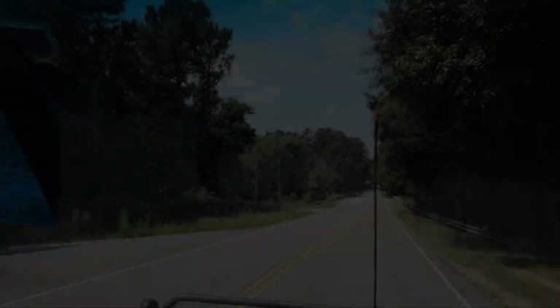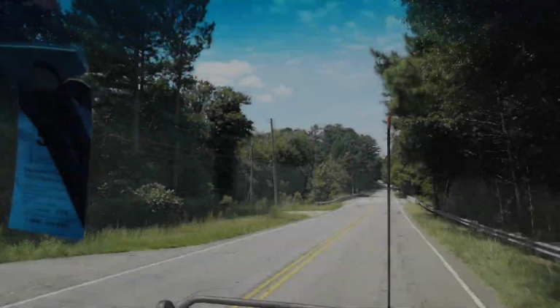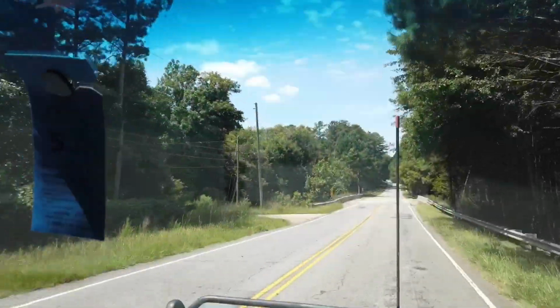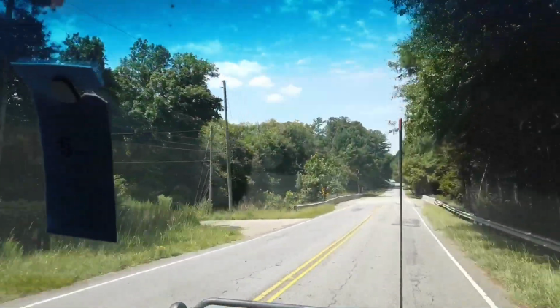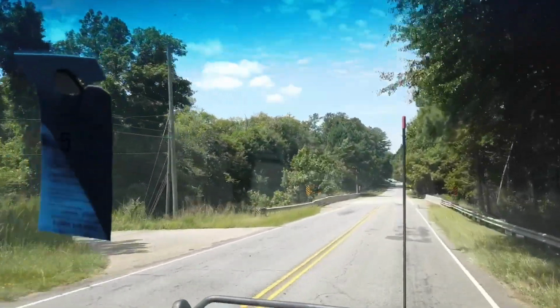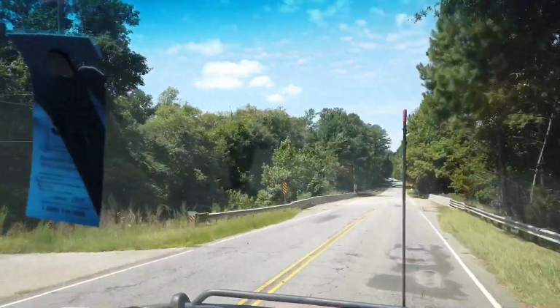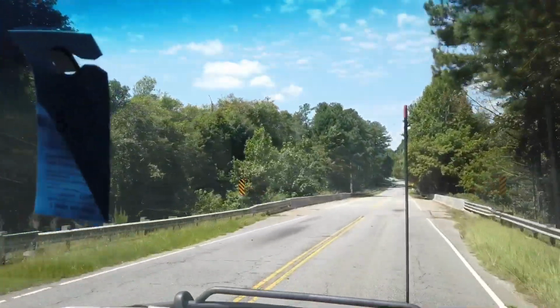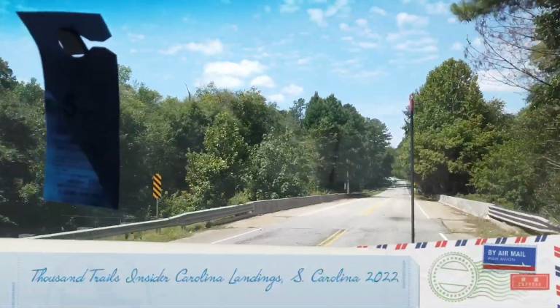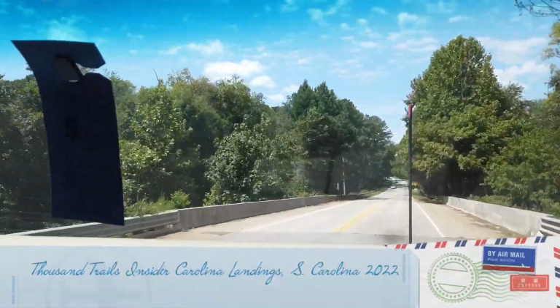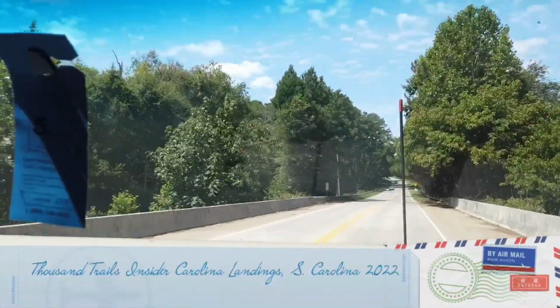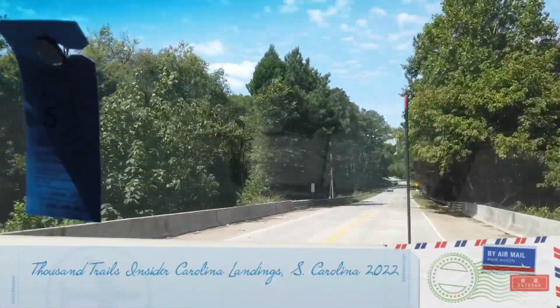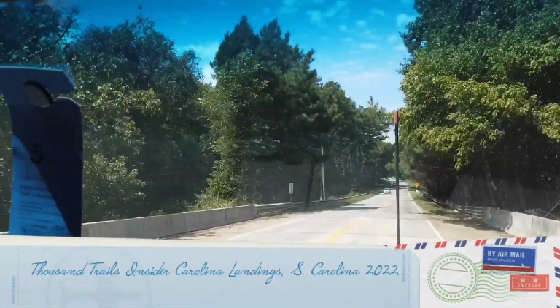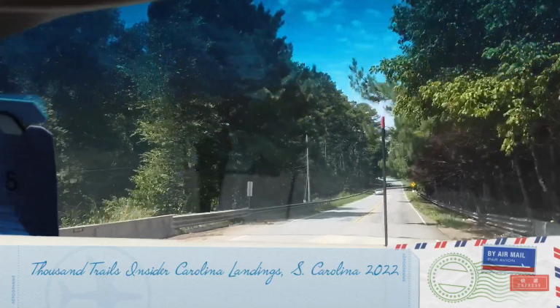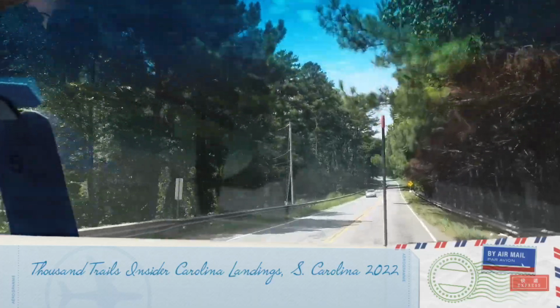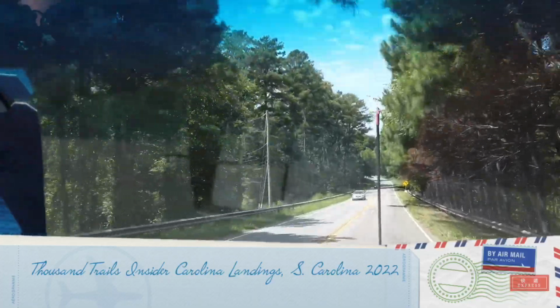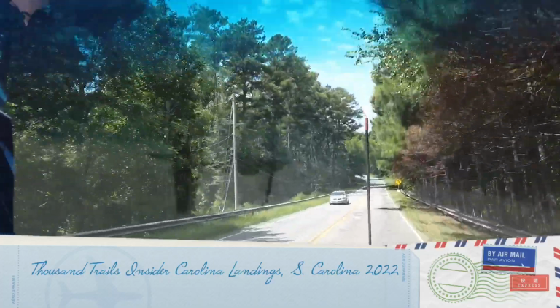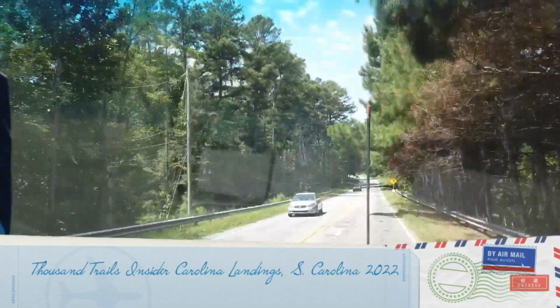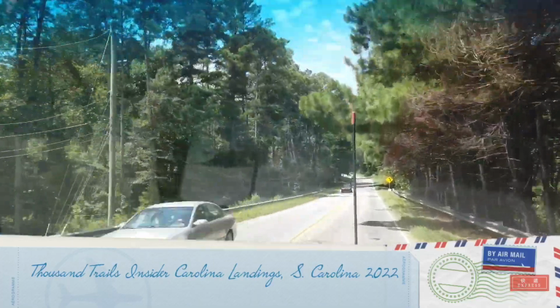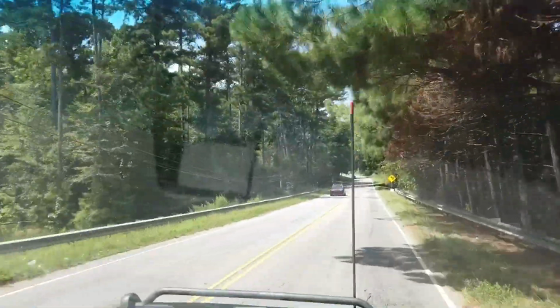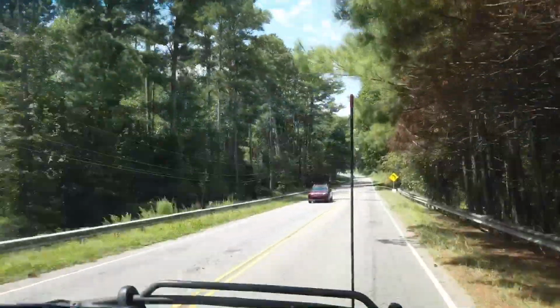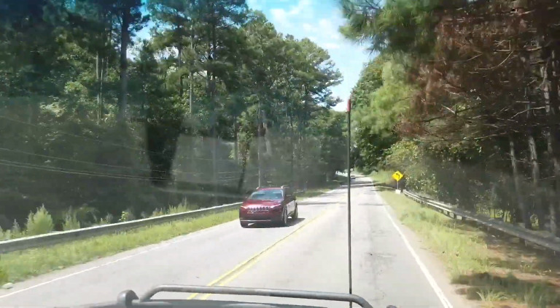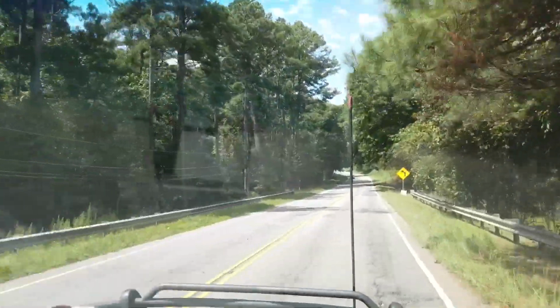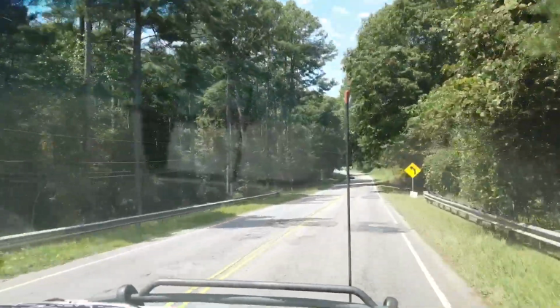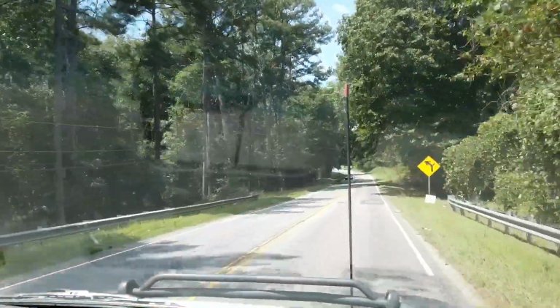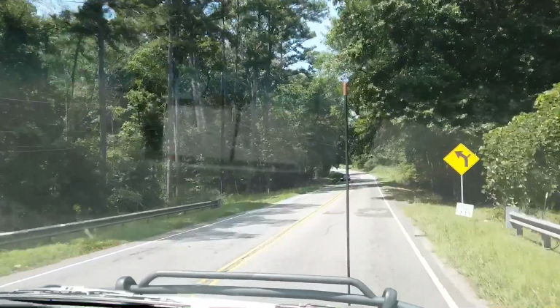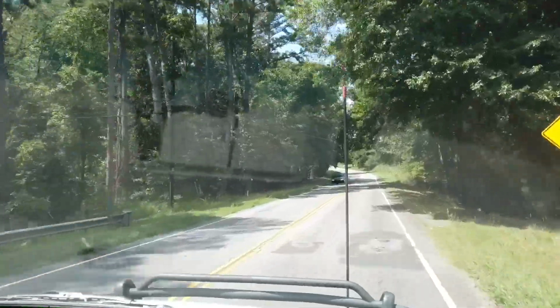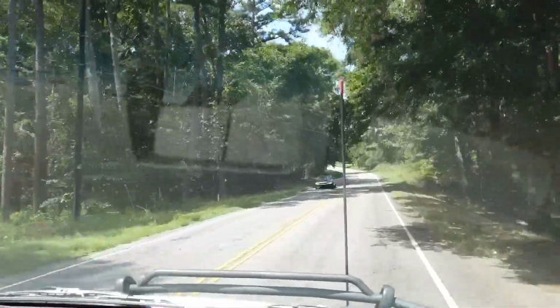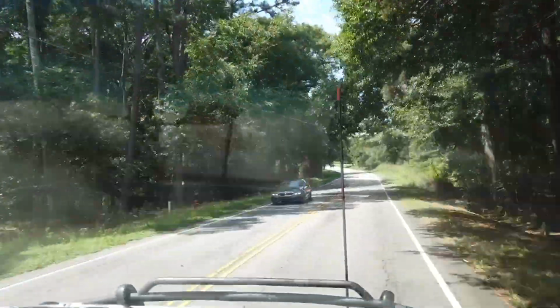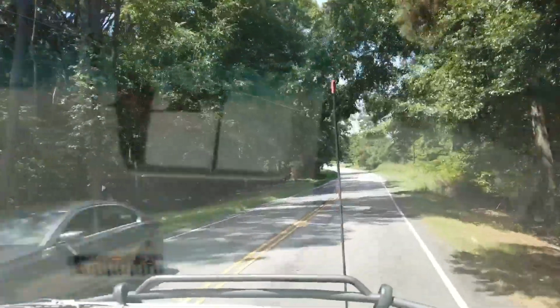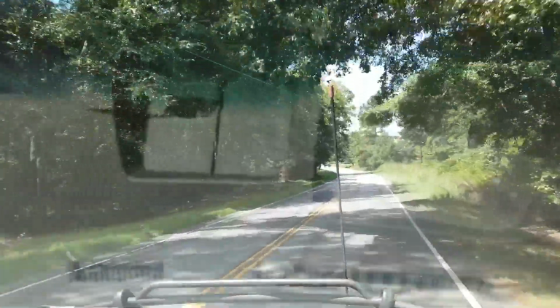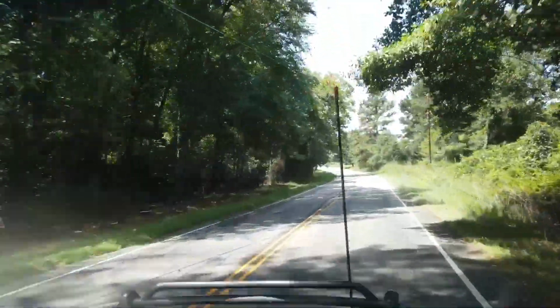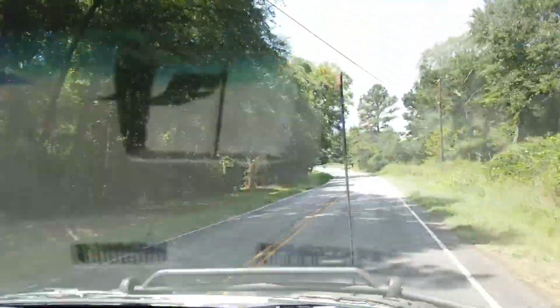Hello ladies and gentlemen, boys and girls of all ages. Welcome to this edition of the Thousand Trails Insider: Carolina Landings in South Carolina. Today I'll be giving you a tour of the park, and it is September 2022.